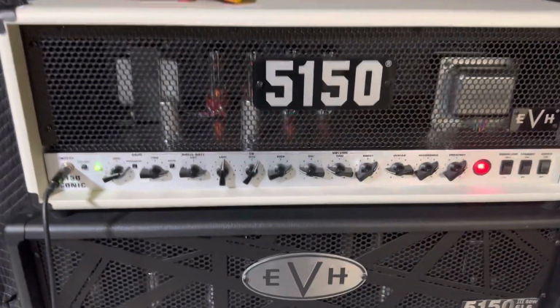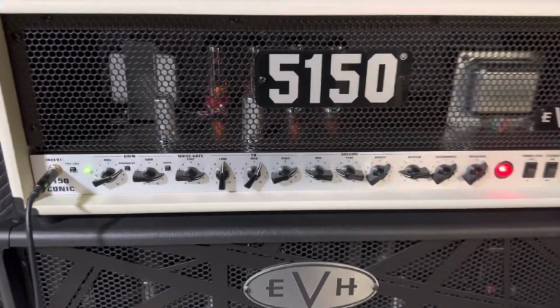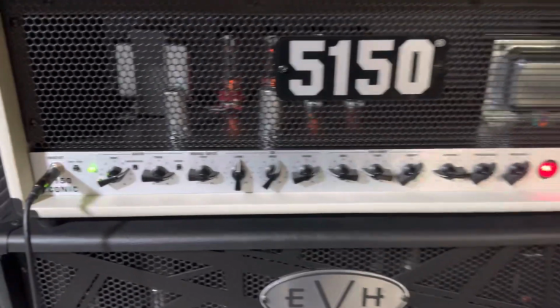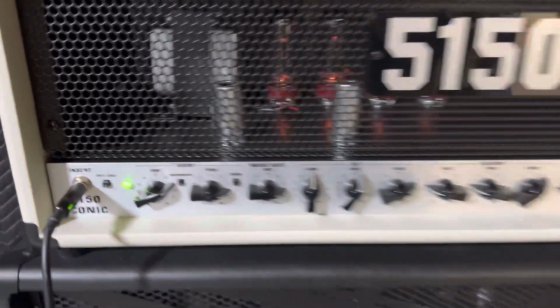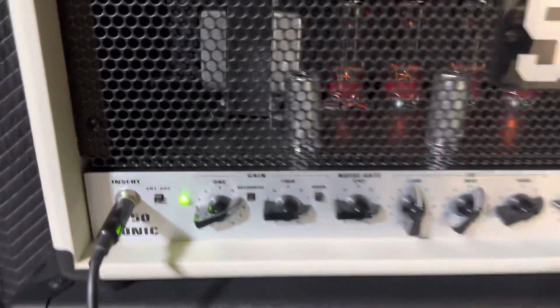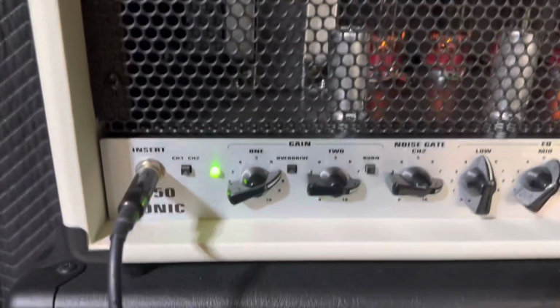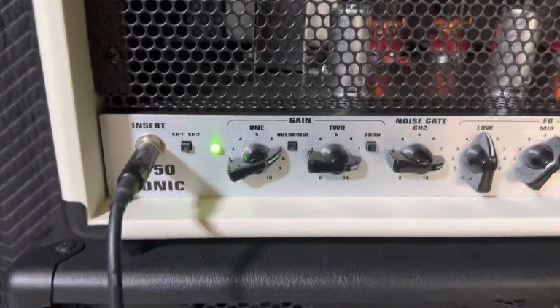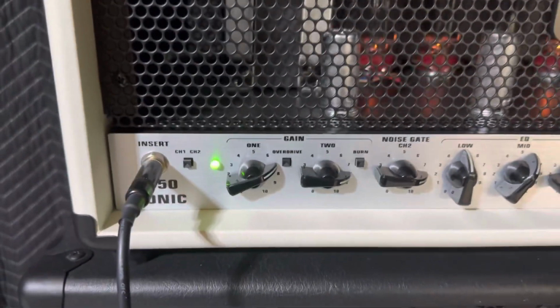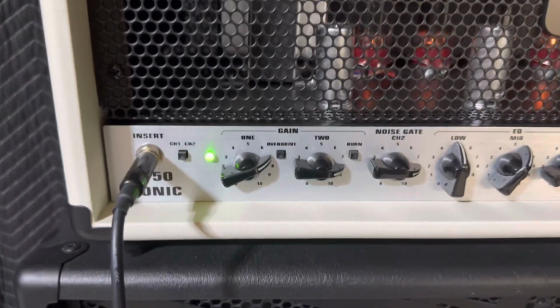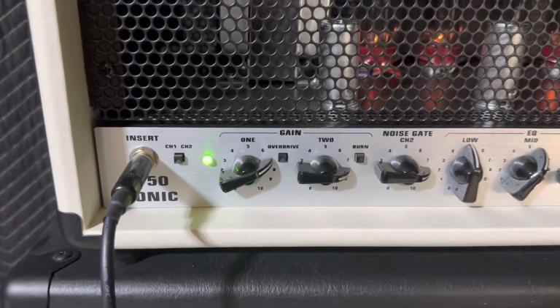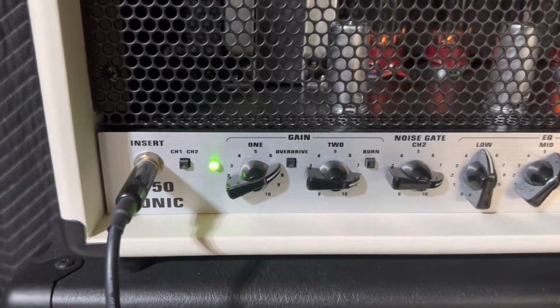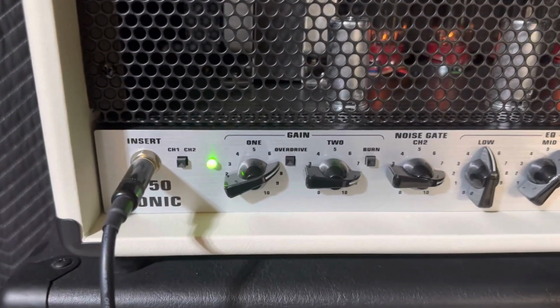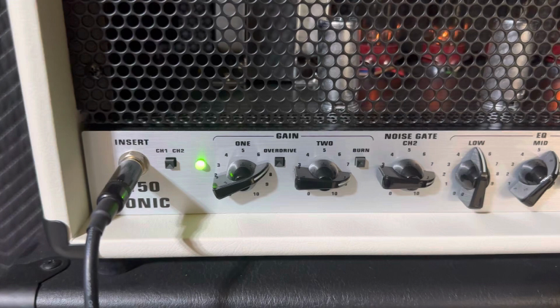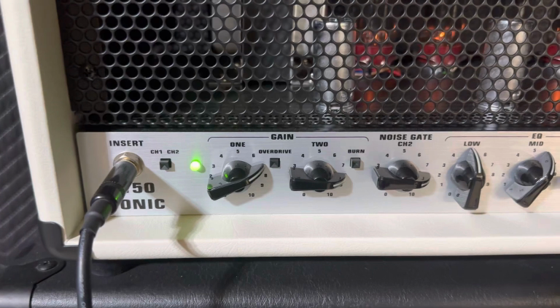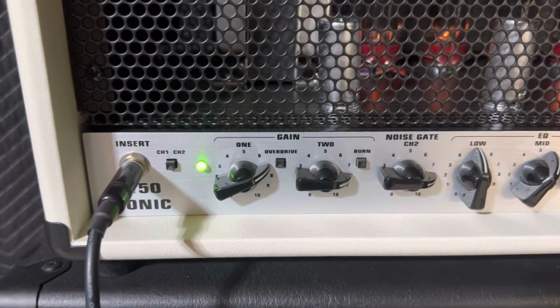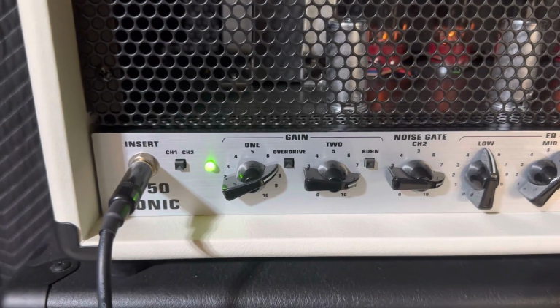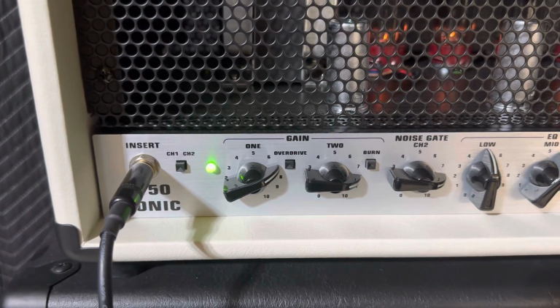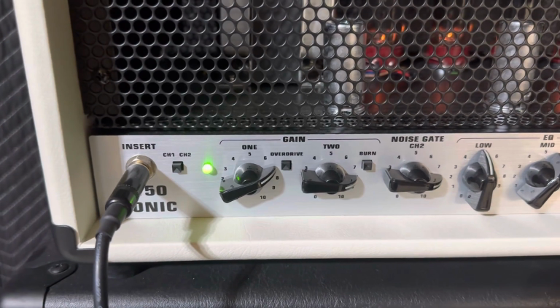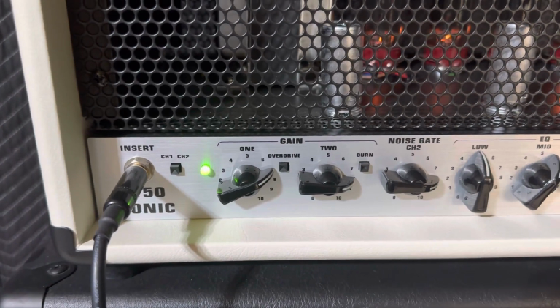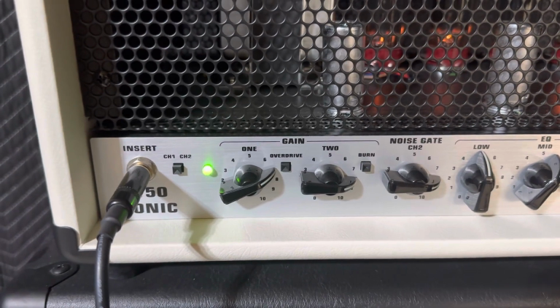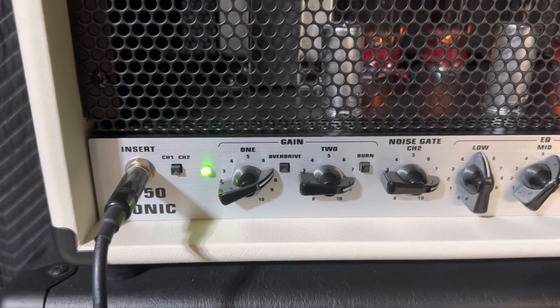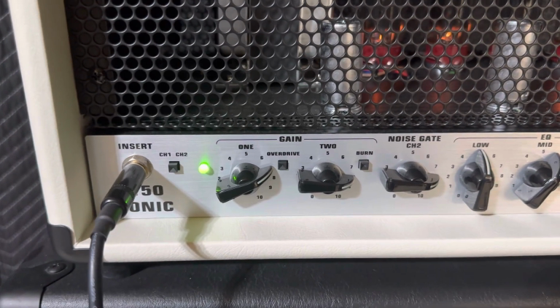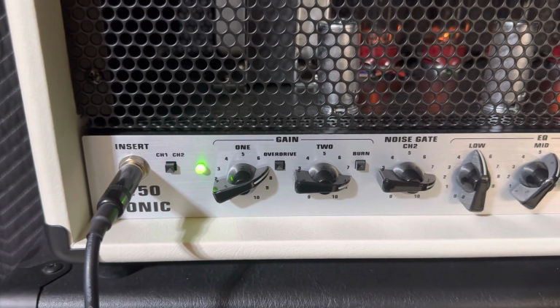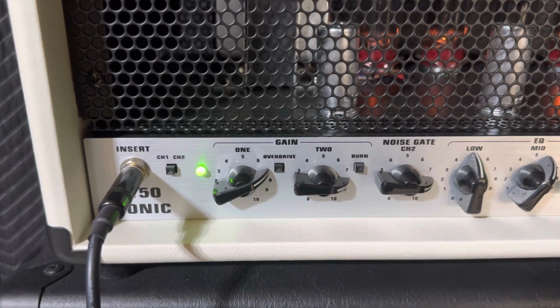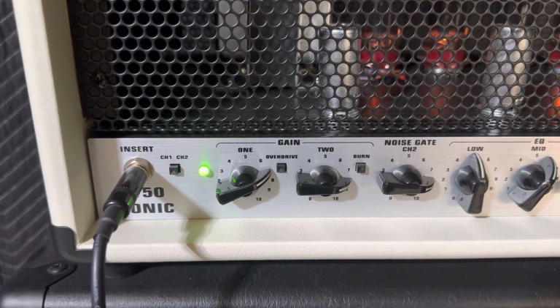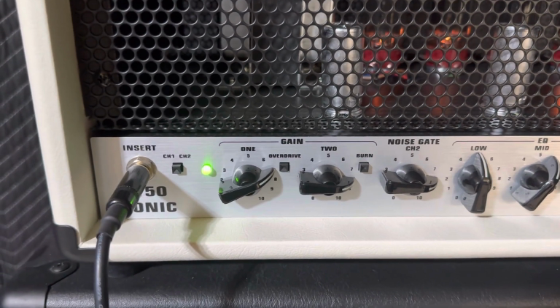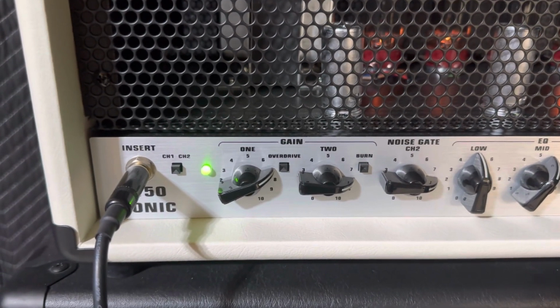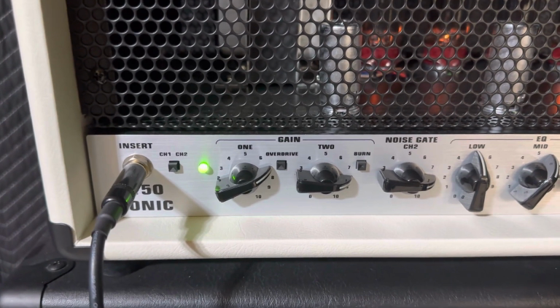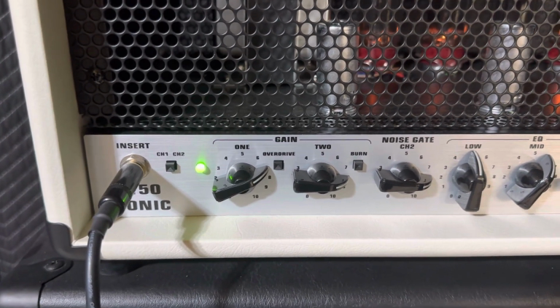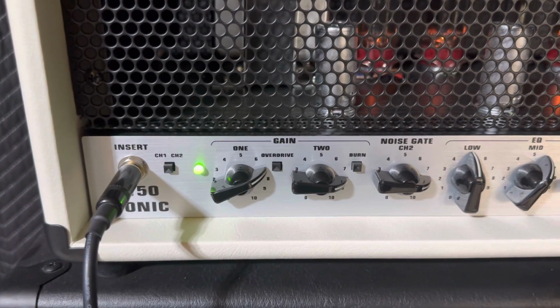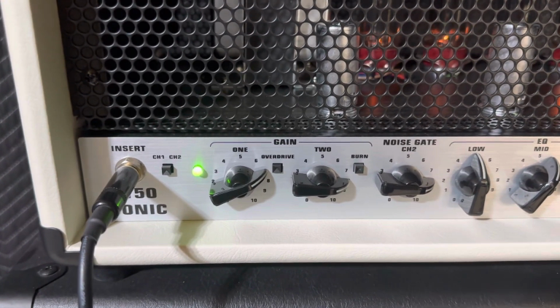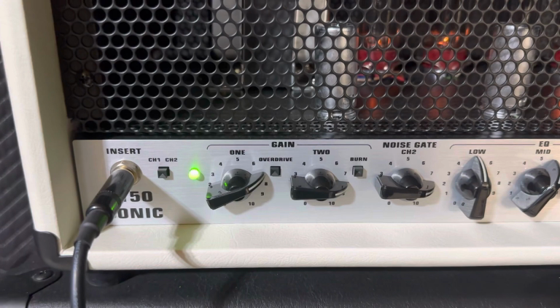So let me go into my settings. I'm plugging a Les Paul 1960s reissue straight into this, no pedals or anything.